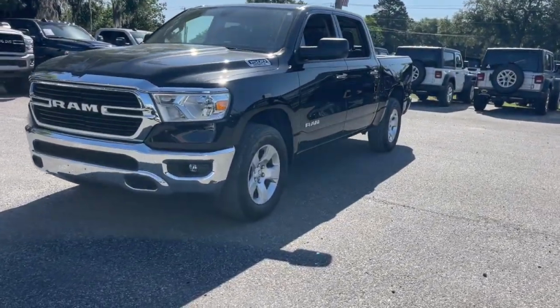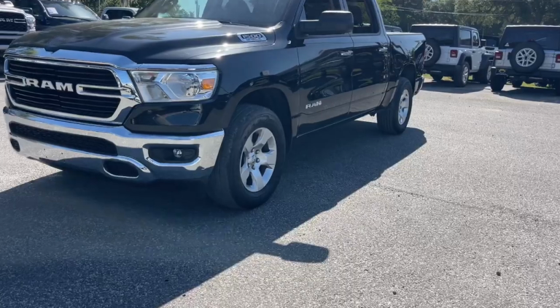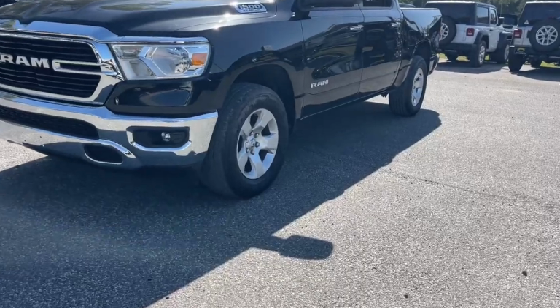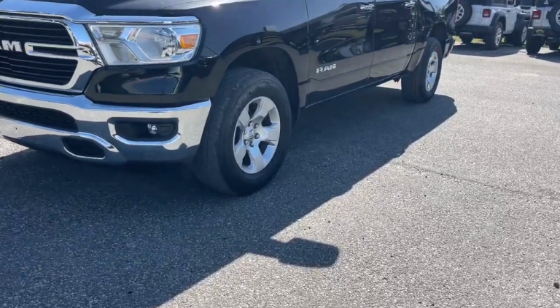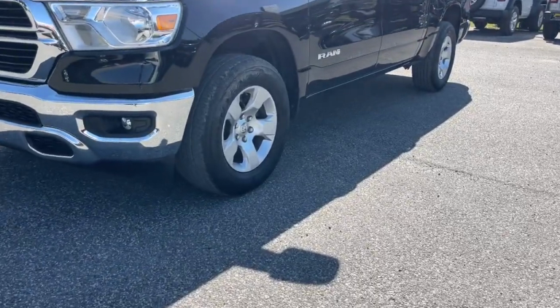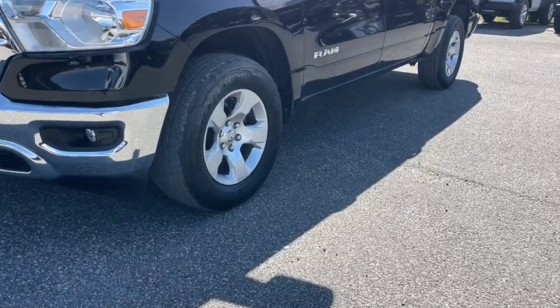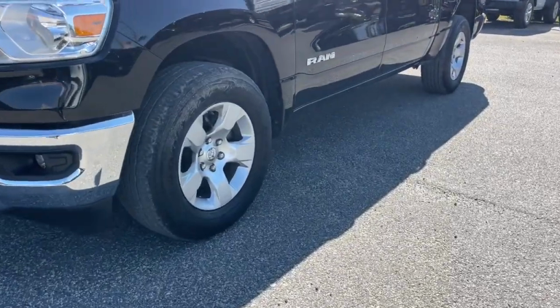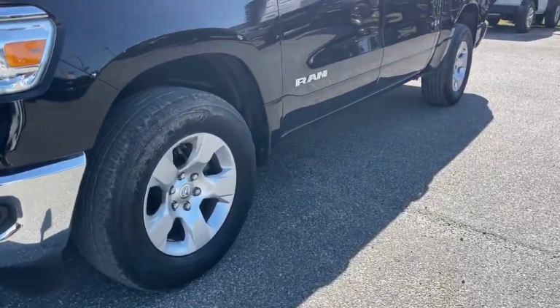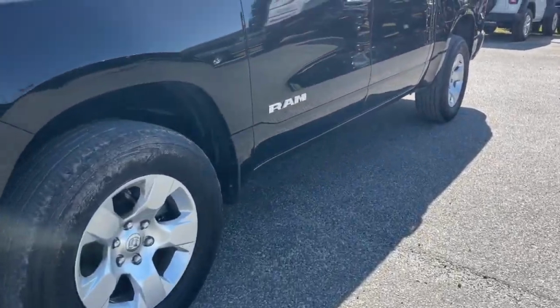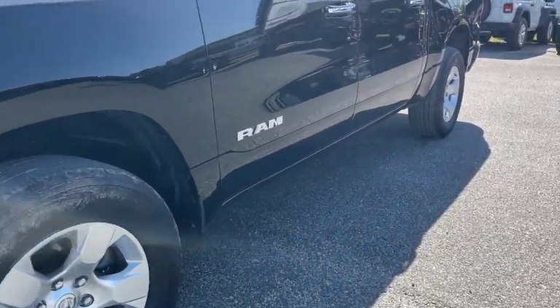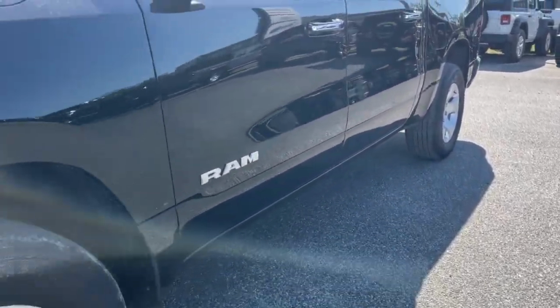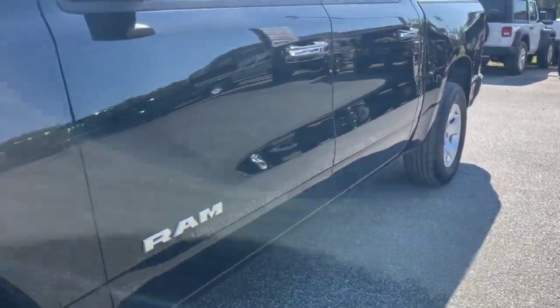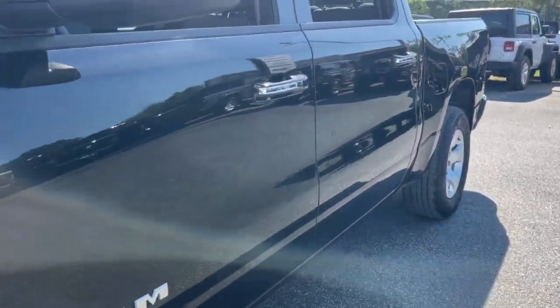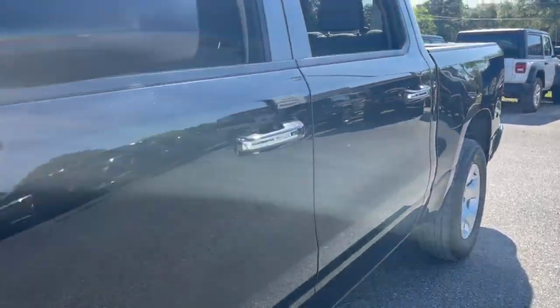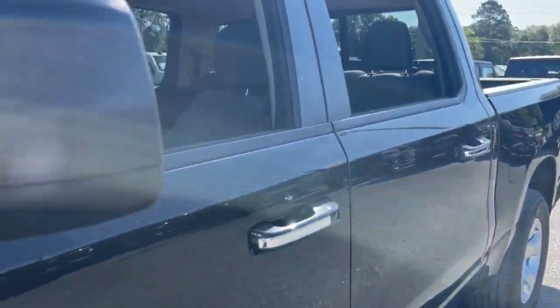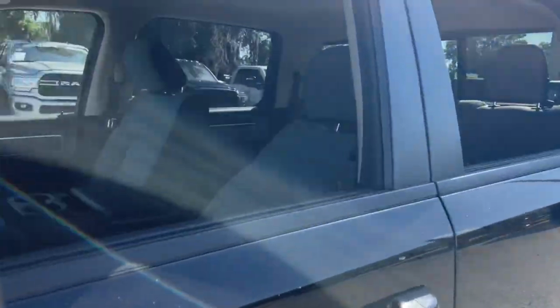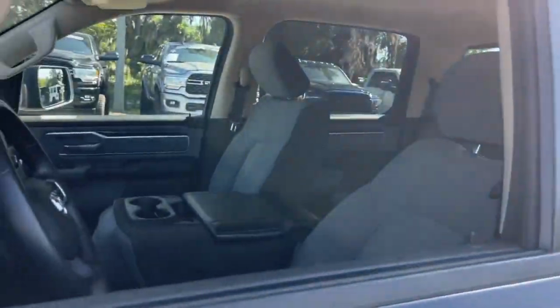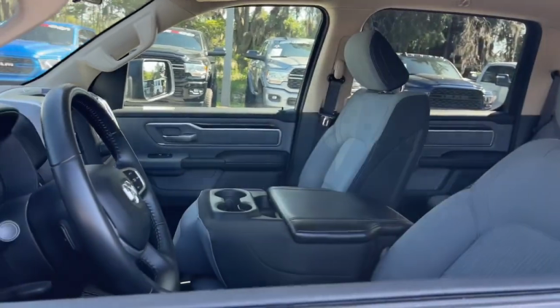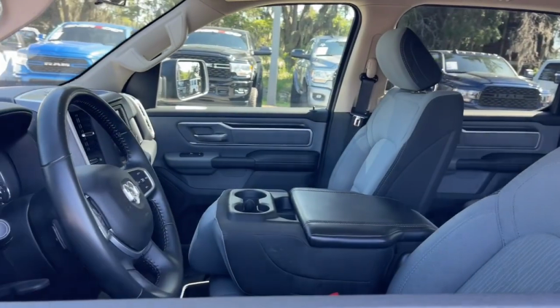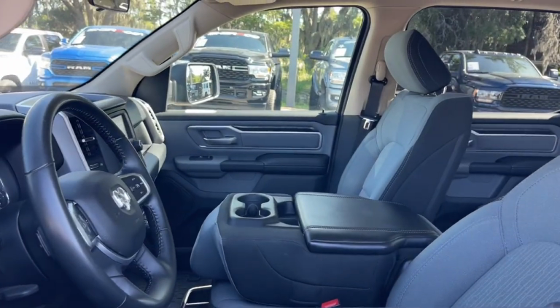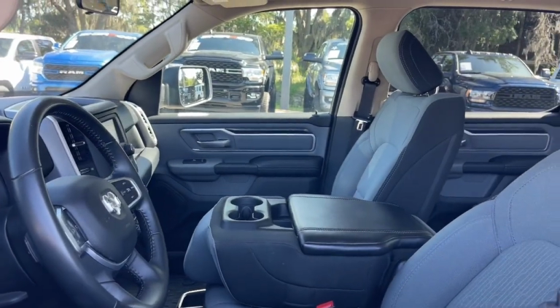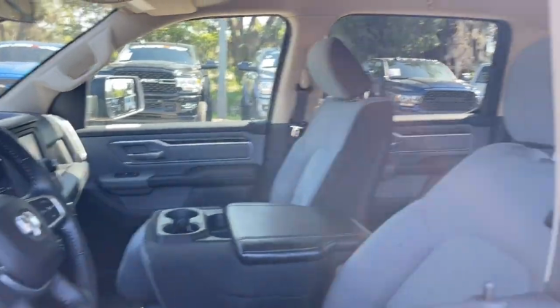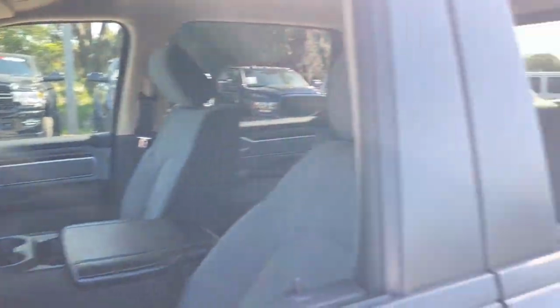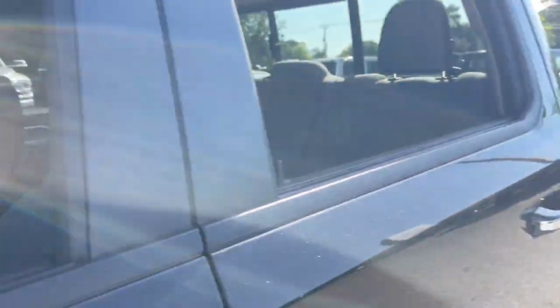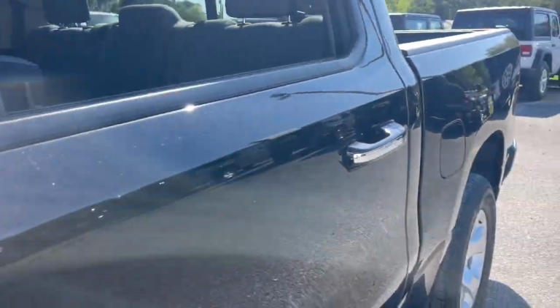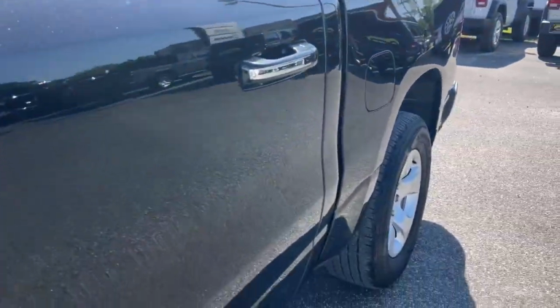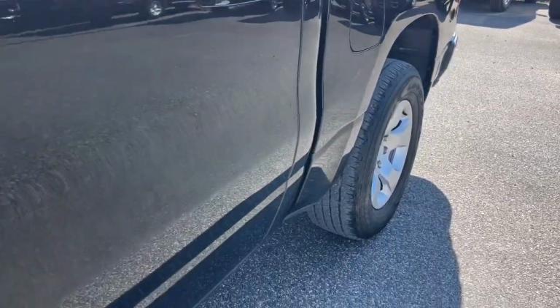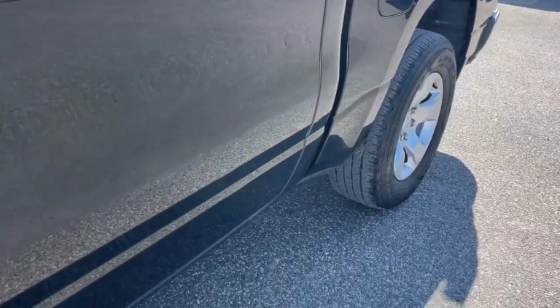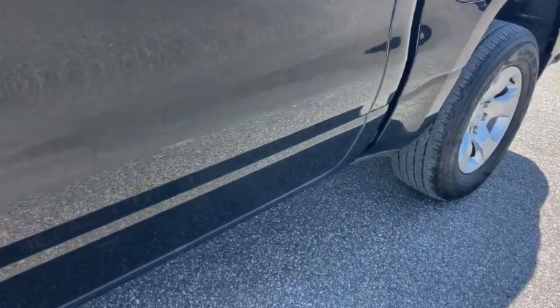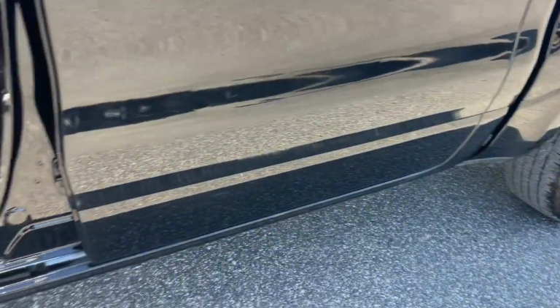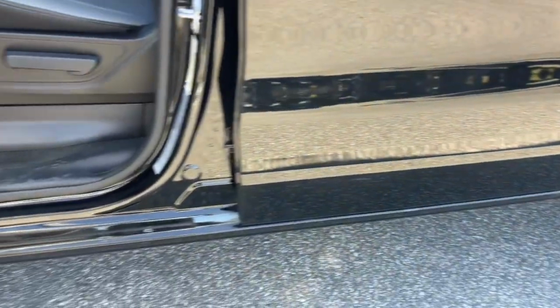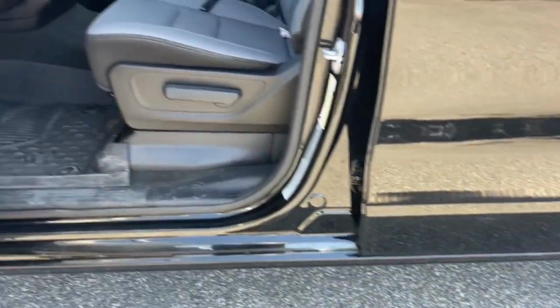The Ram 1500 strikes the perfect balance between tough strength and passenger comfort. Its fuel efficiency, impressive towing capacity, and safety features make it your go-to vehicle.